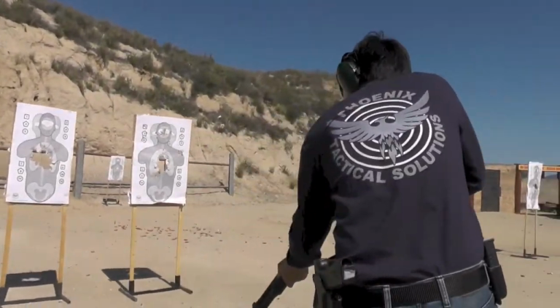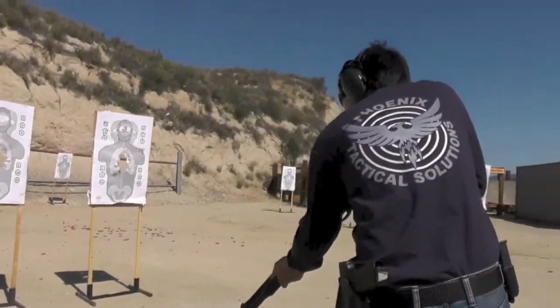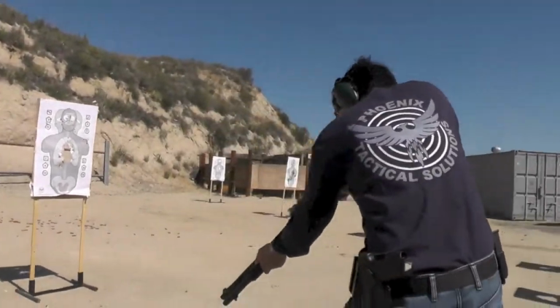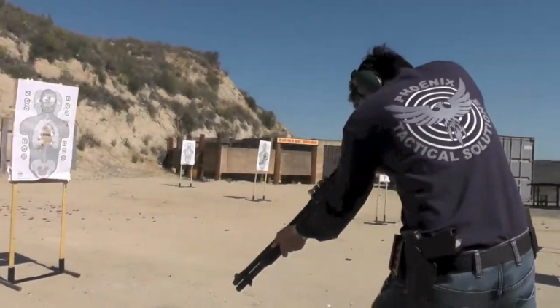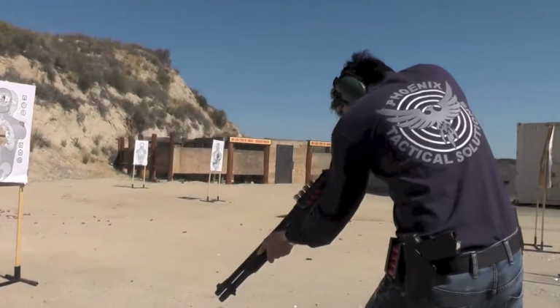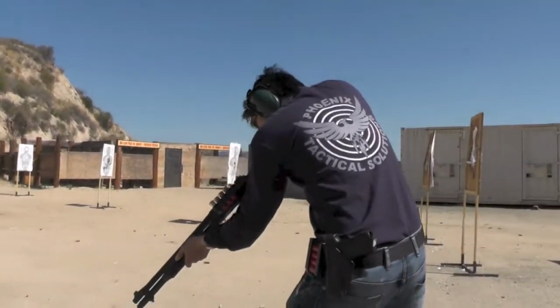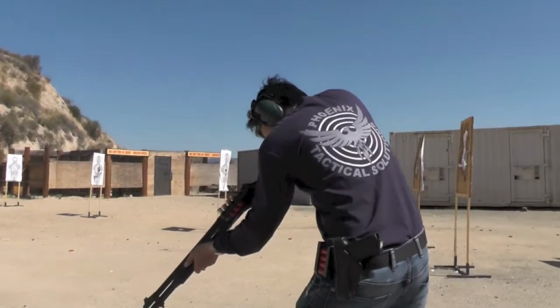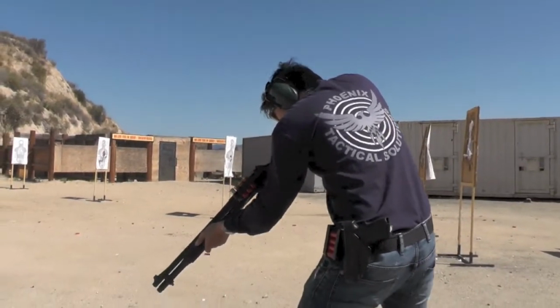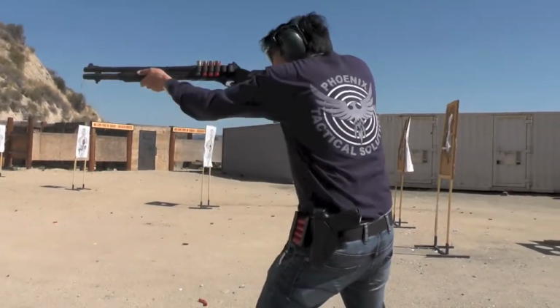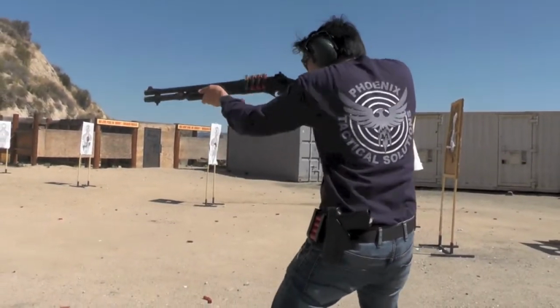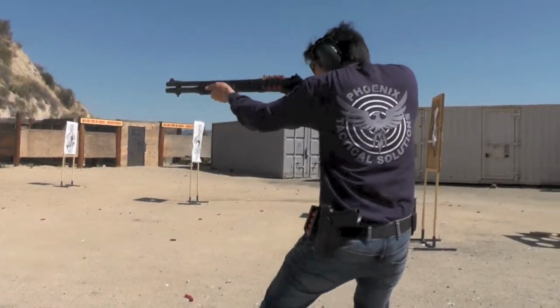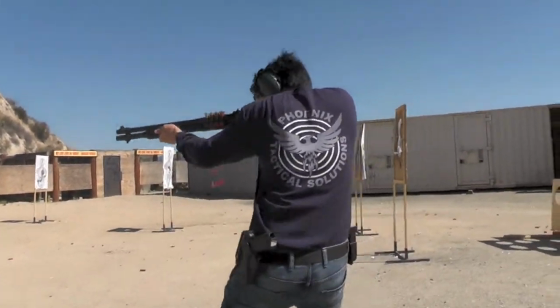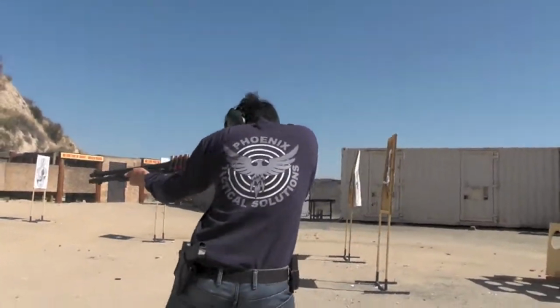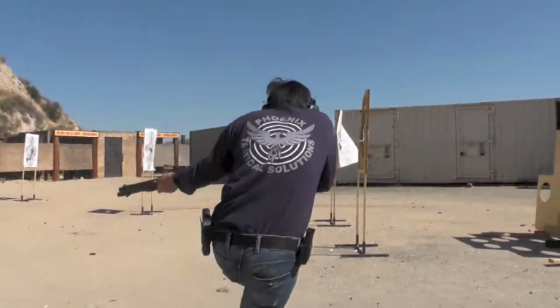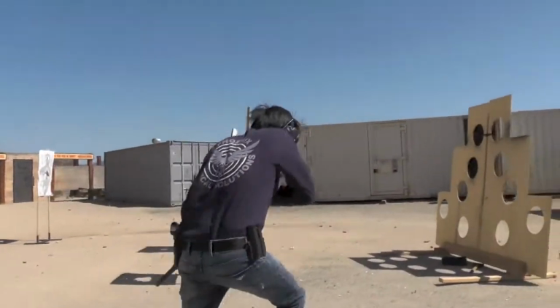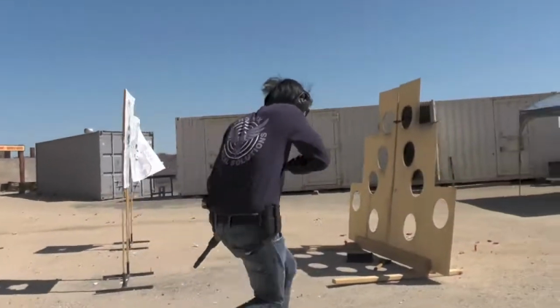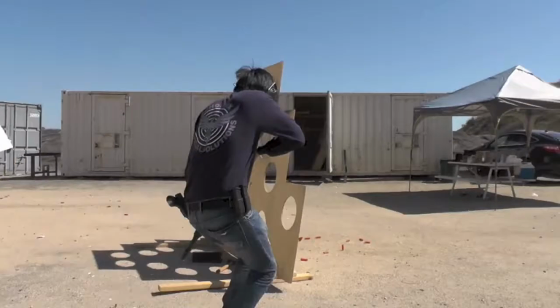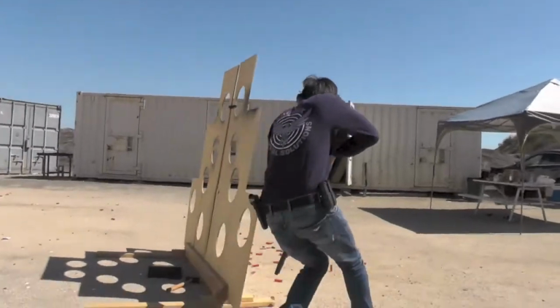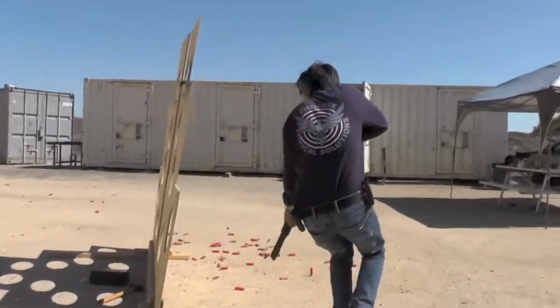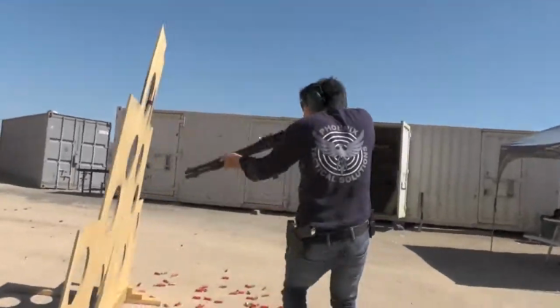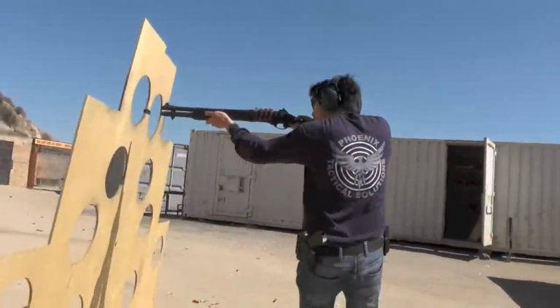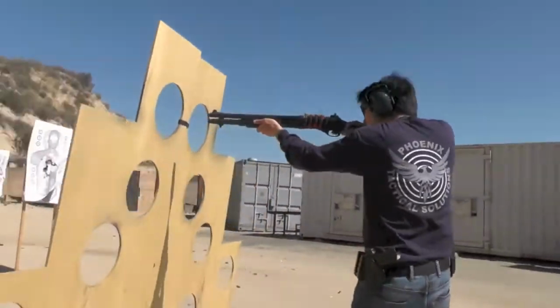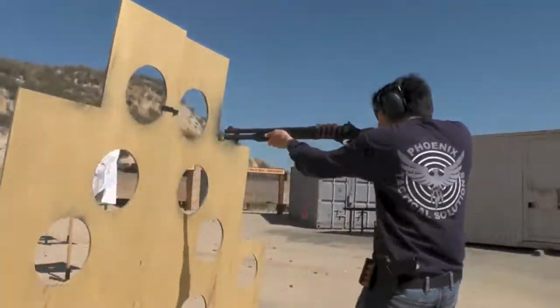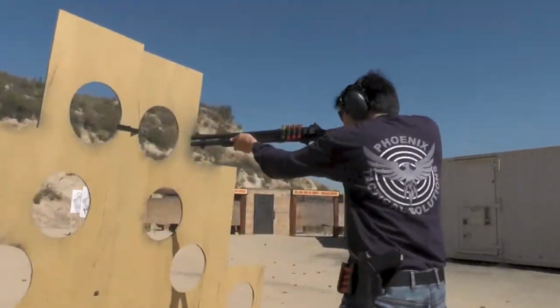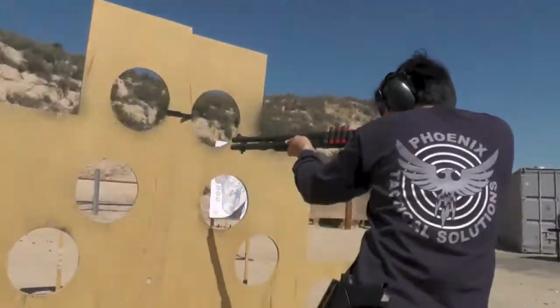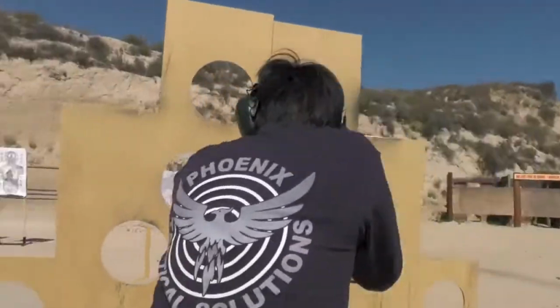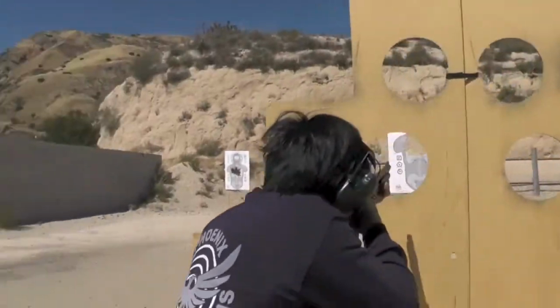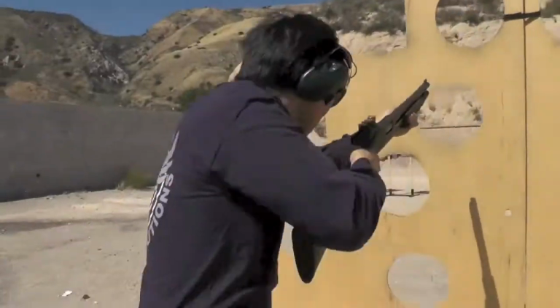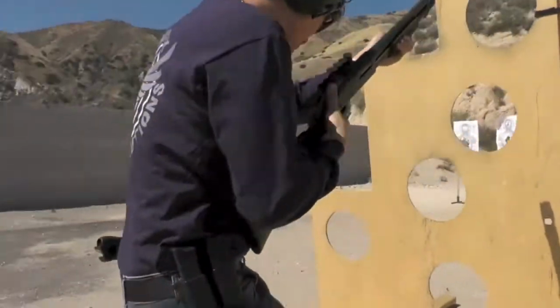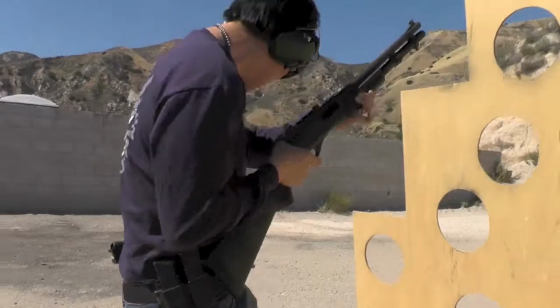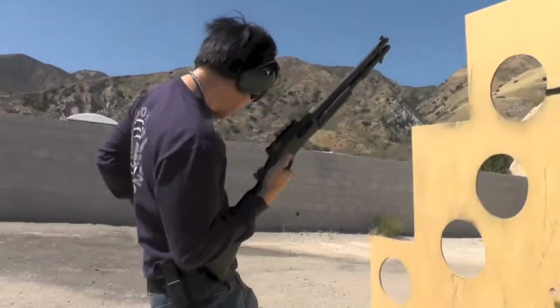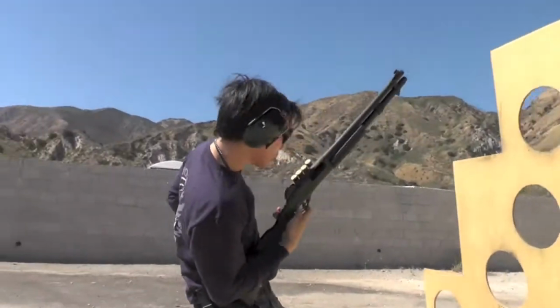Ready. Fire. Save six inches to the left of your left foot, muzzle down range. Port load.